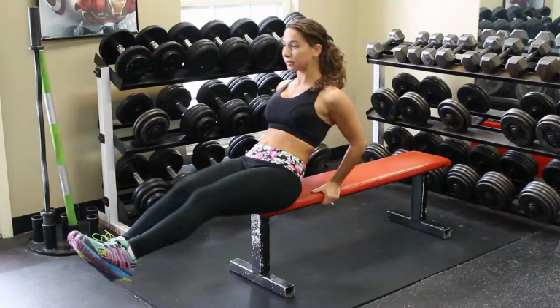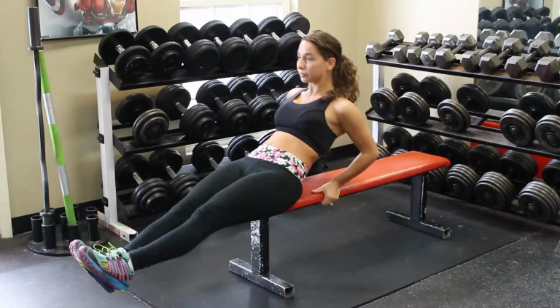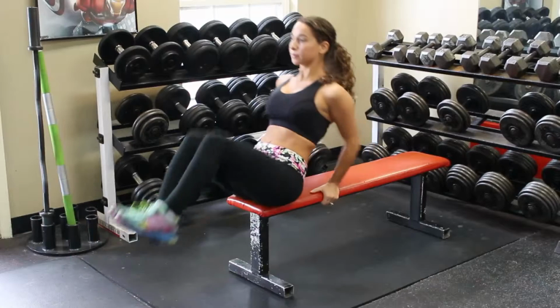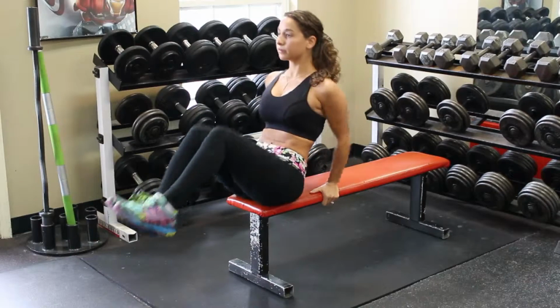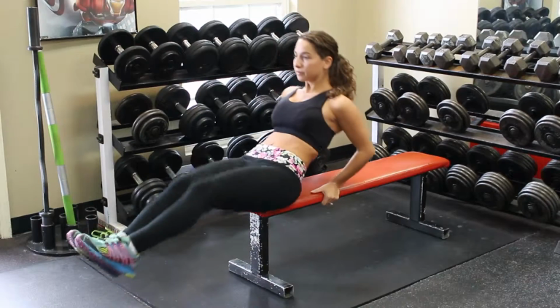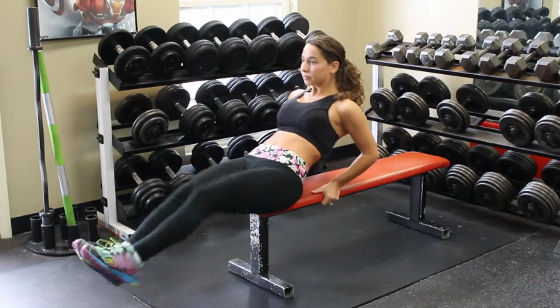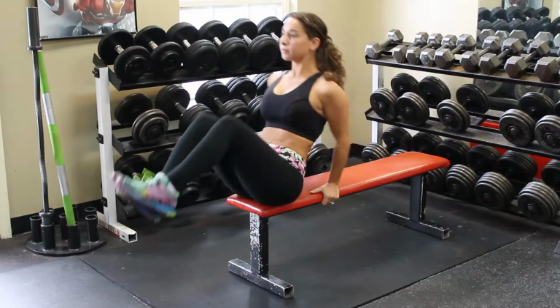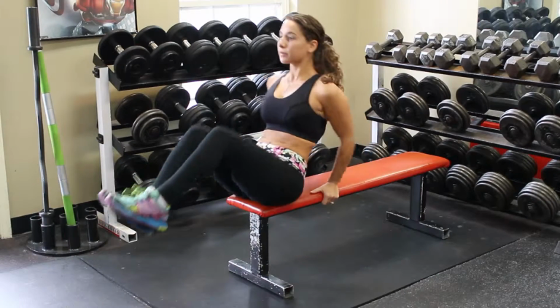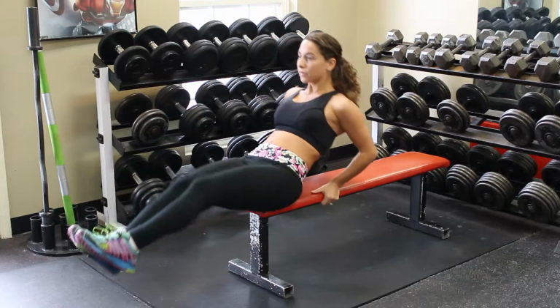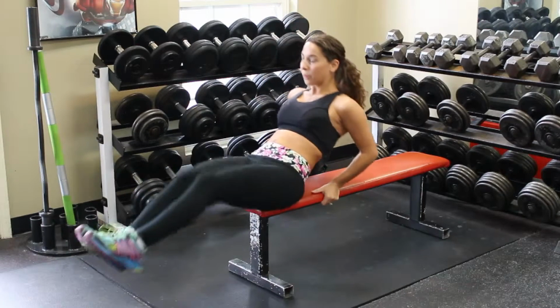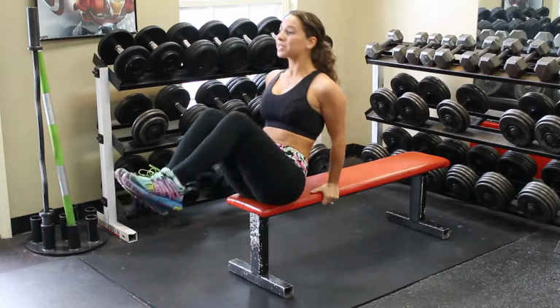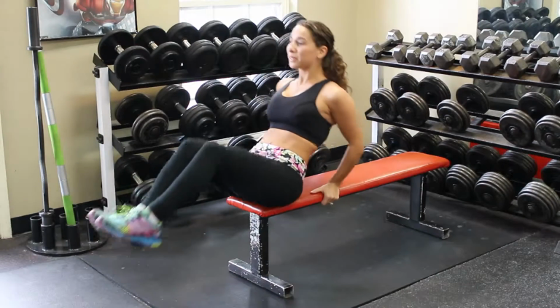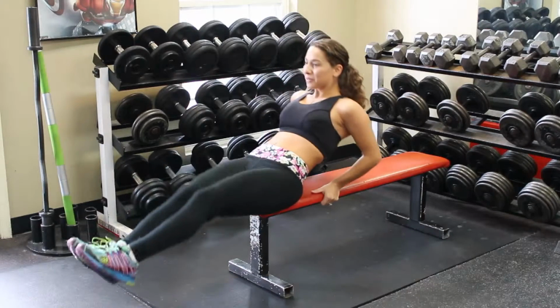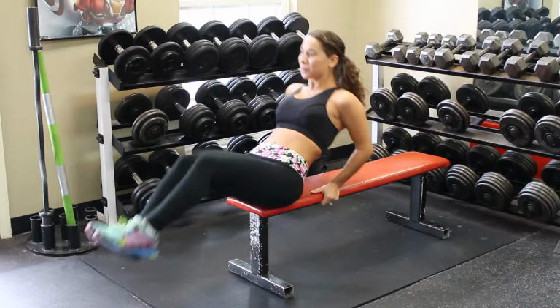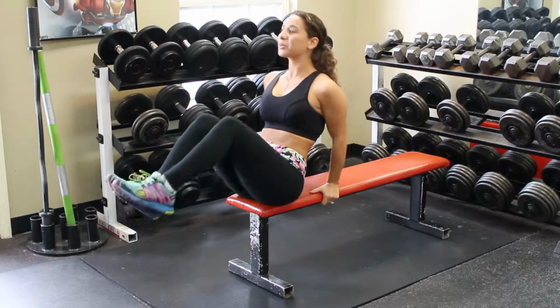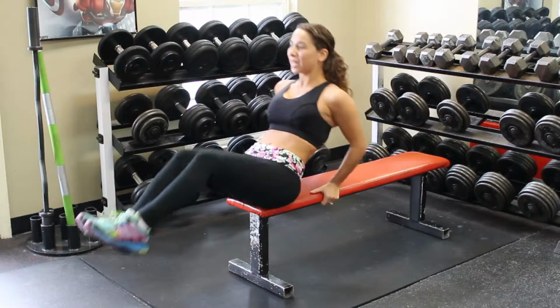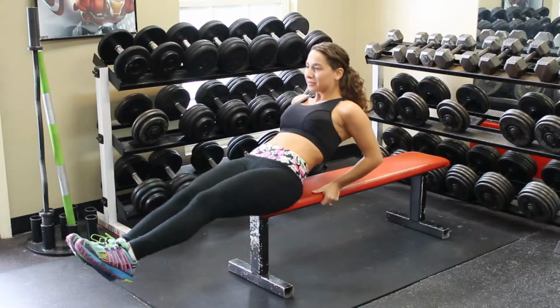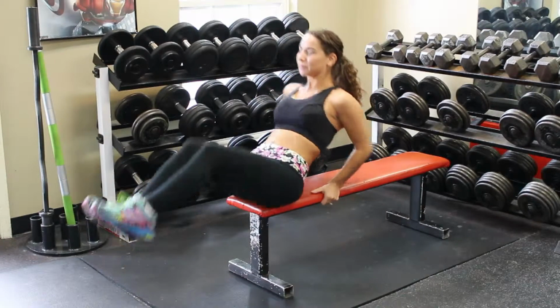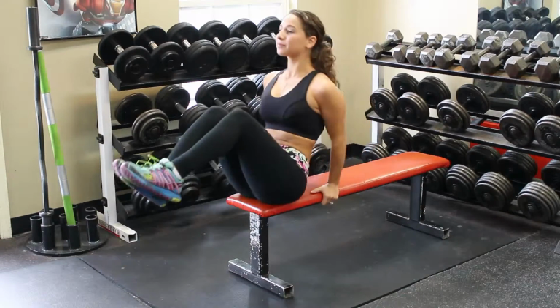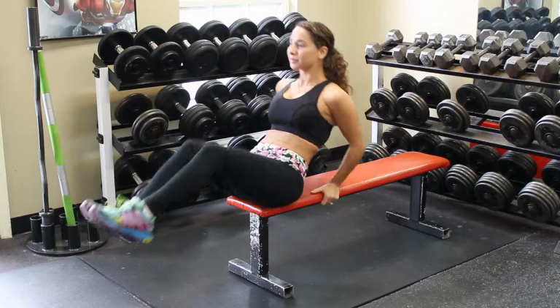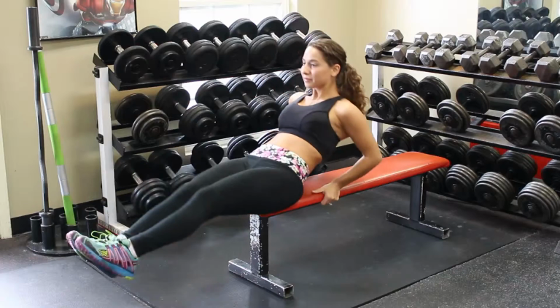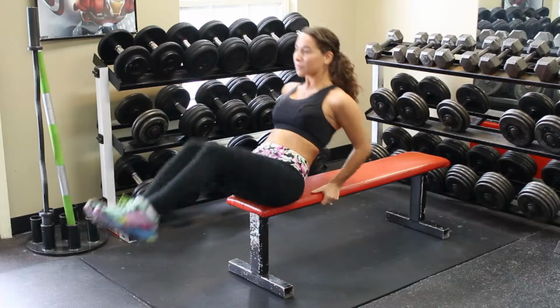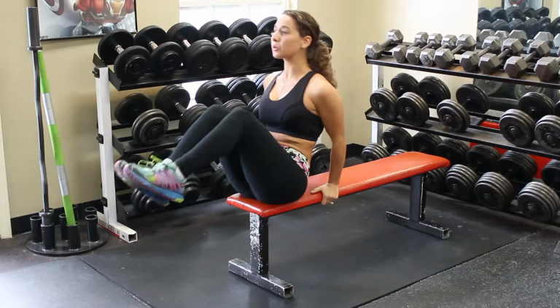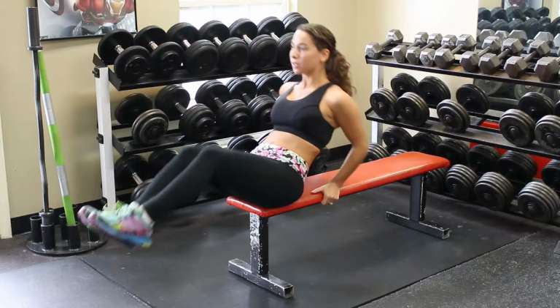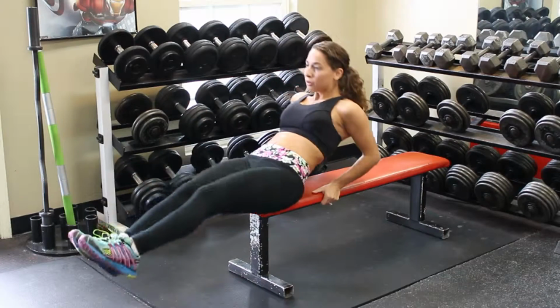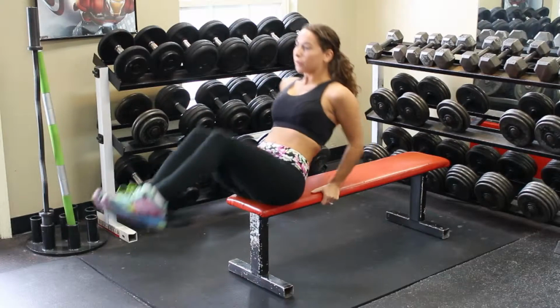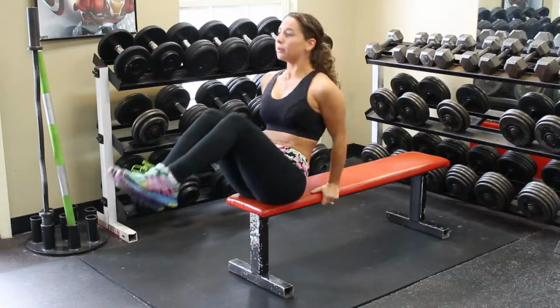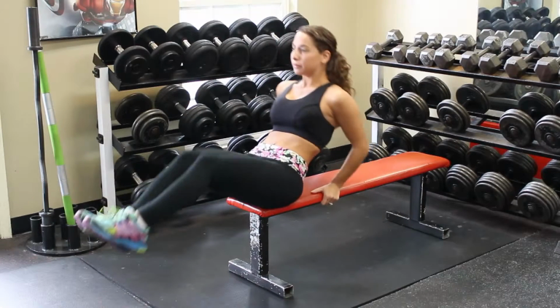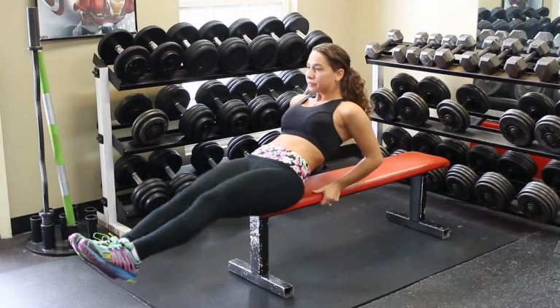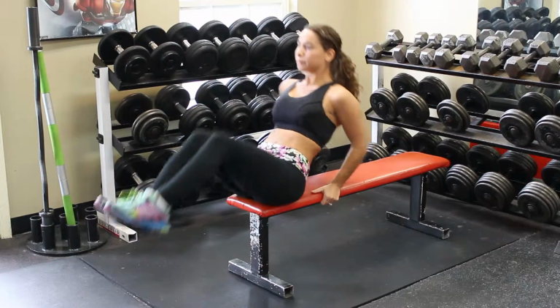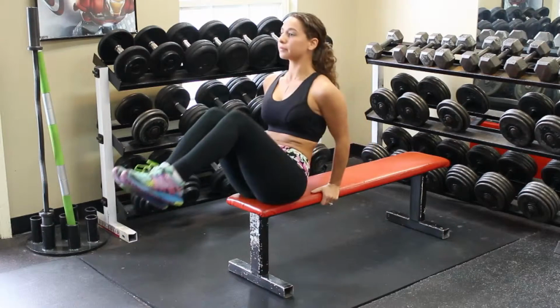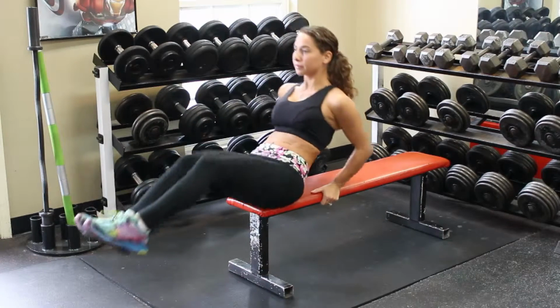Always remember that core is part of every single workout that you do. Always keep your core tight with V-ups, legs, back, arms — everything.